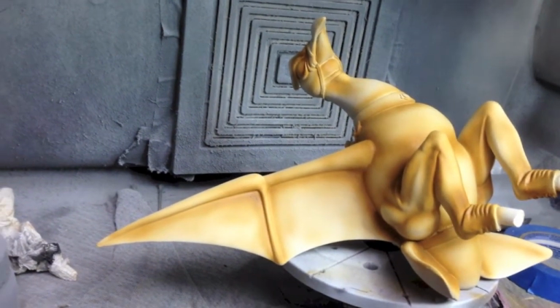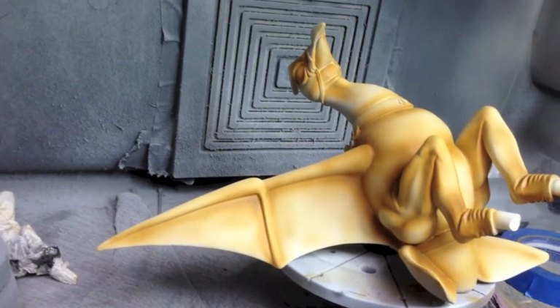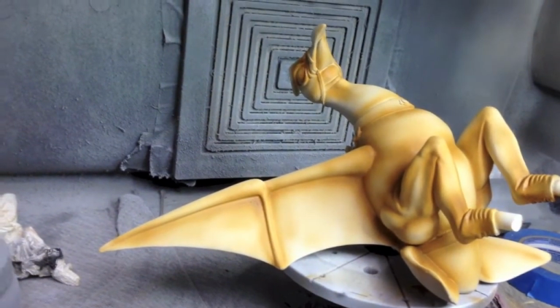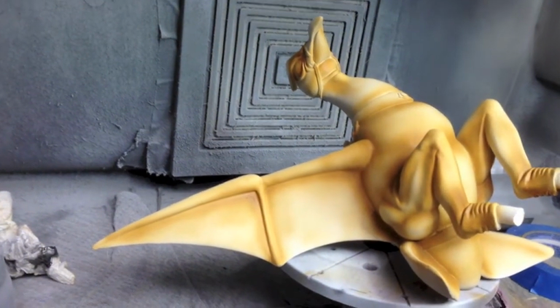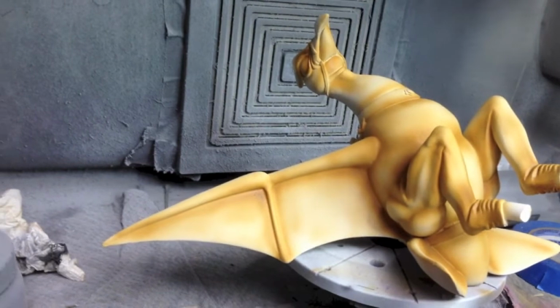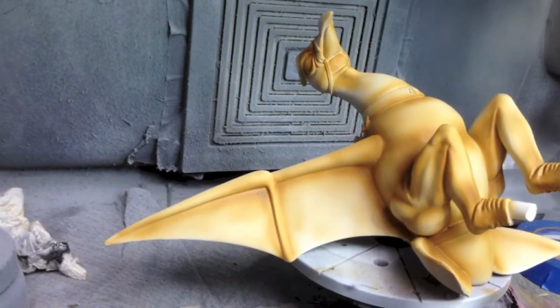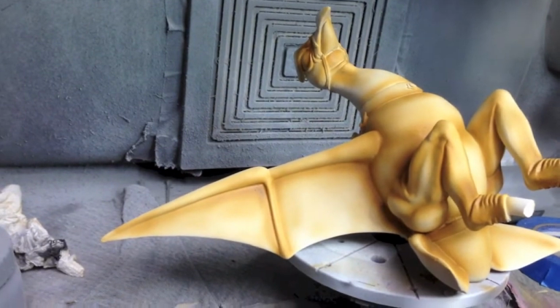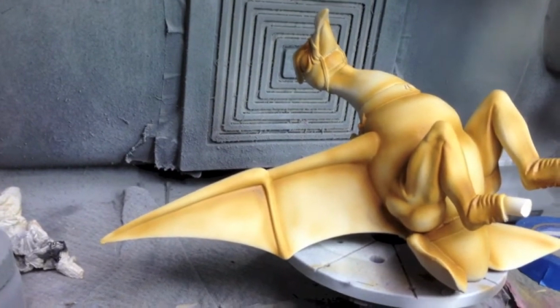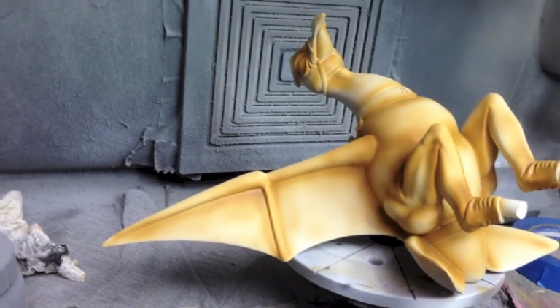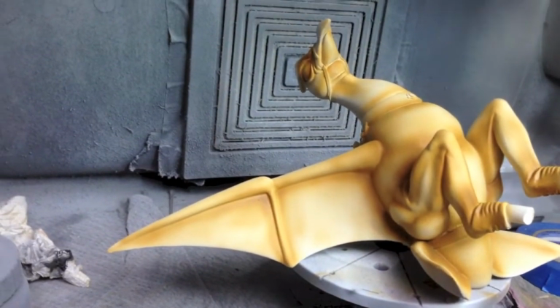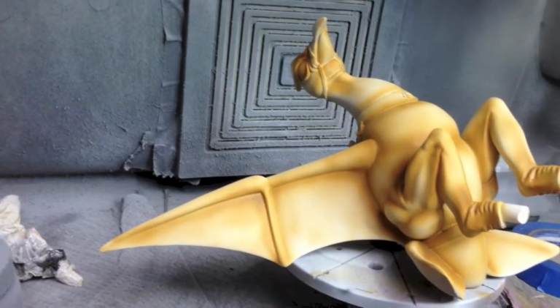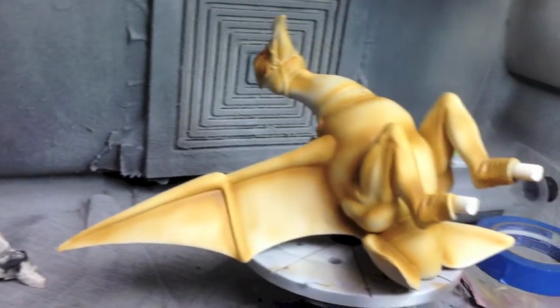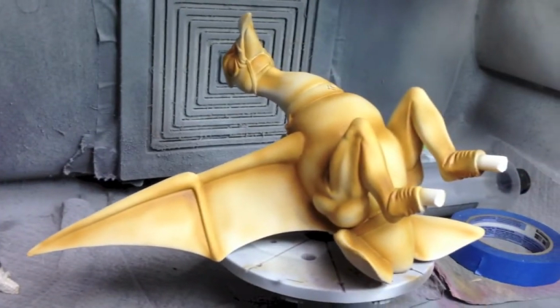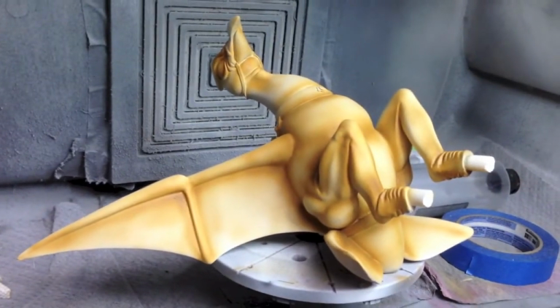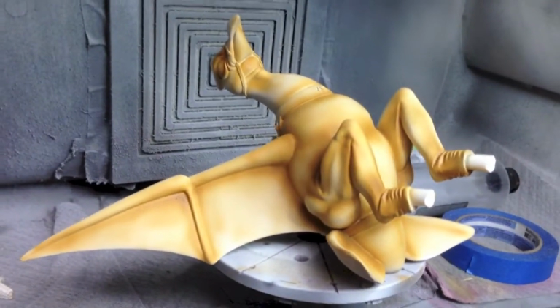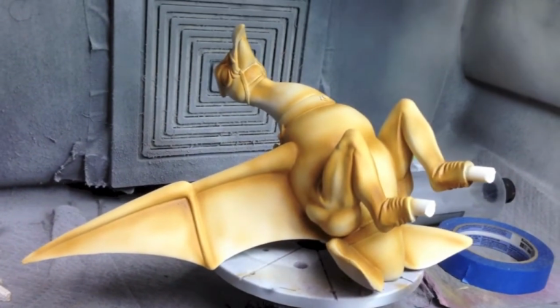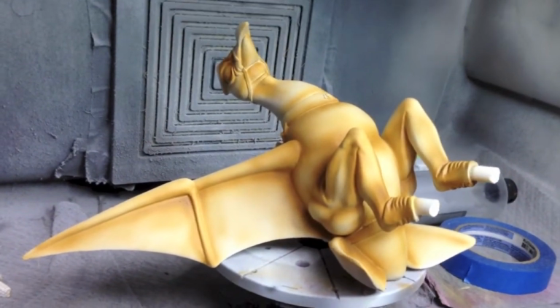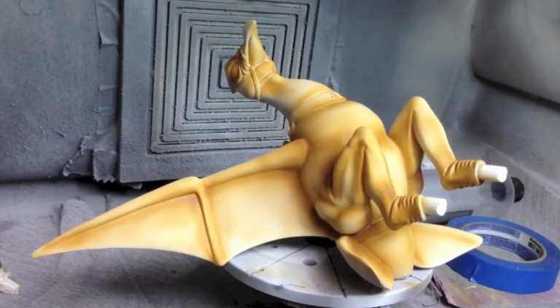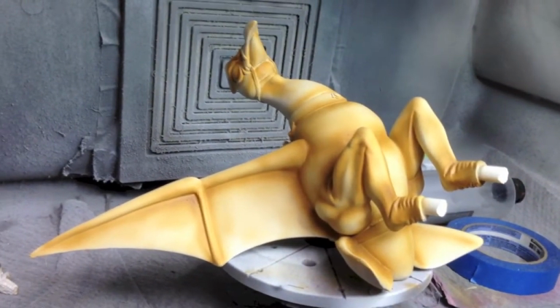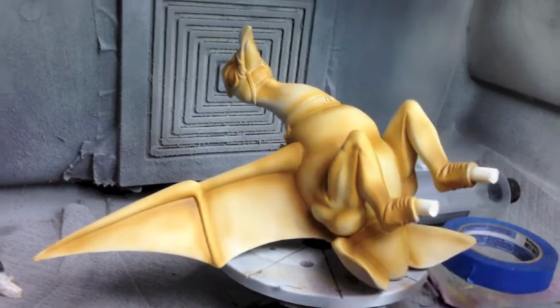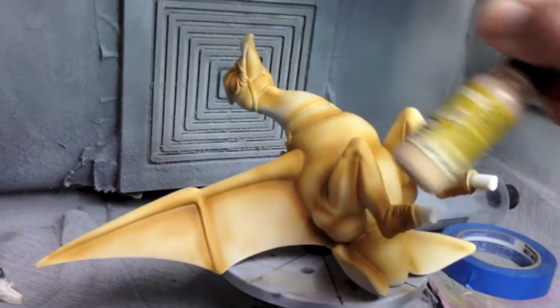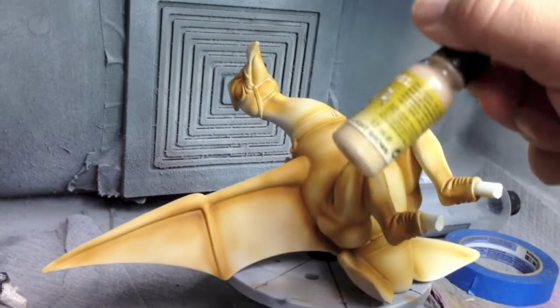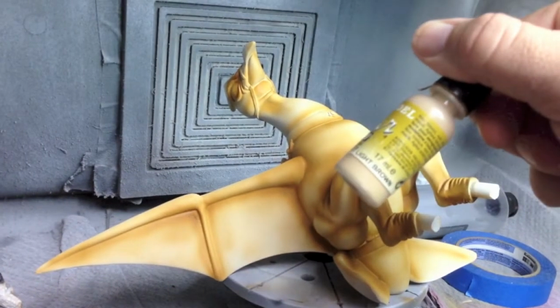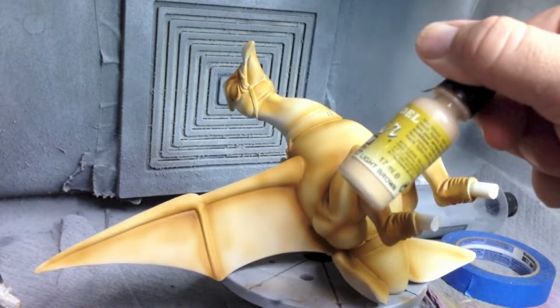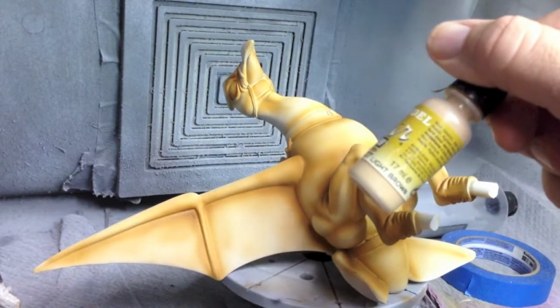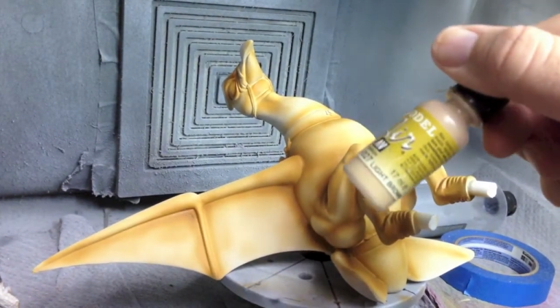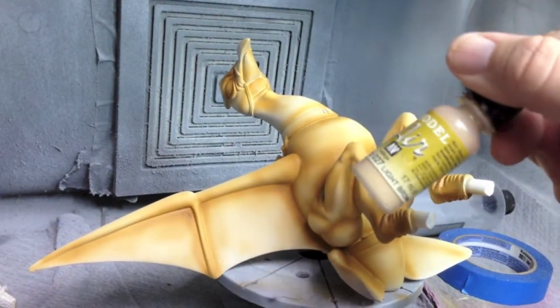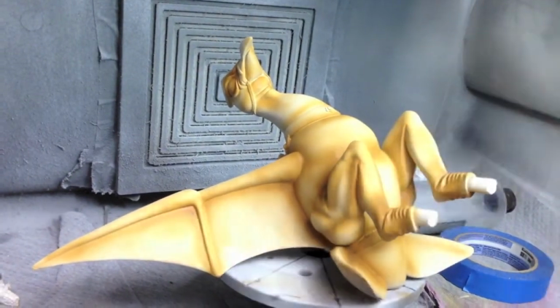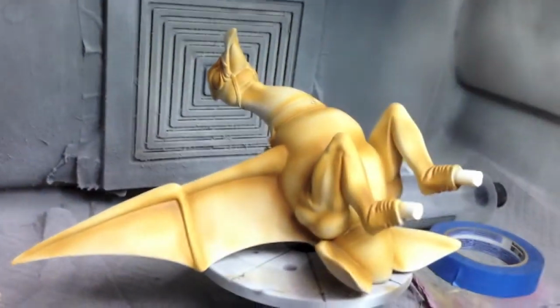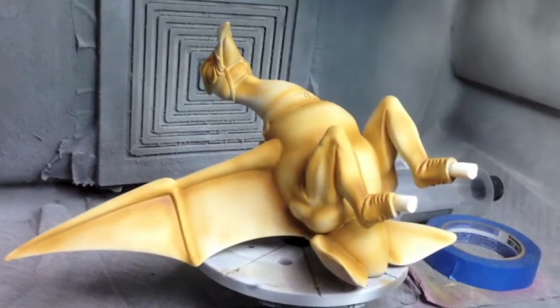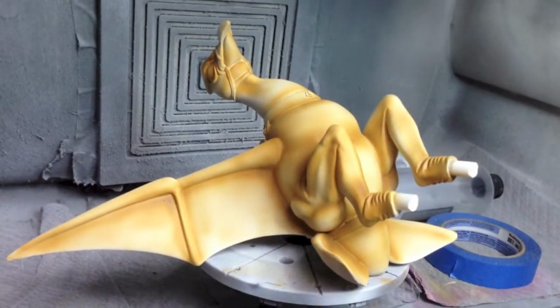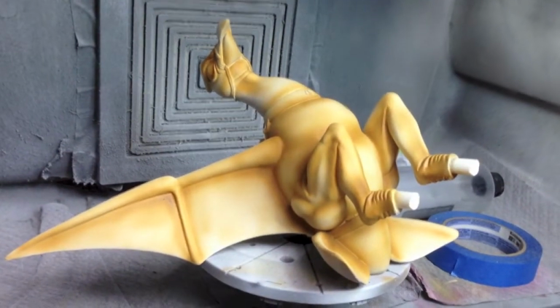I did pick up some brass rod to use as the tube that goes down into the pentagon for the base. Now I'm going to put on some light brown on the bird and I'll be right back.